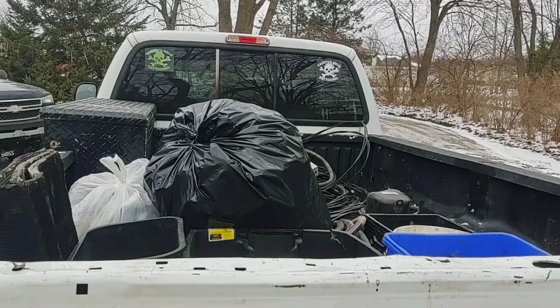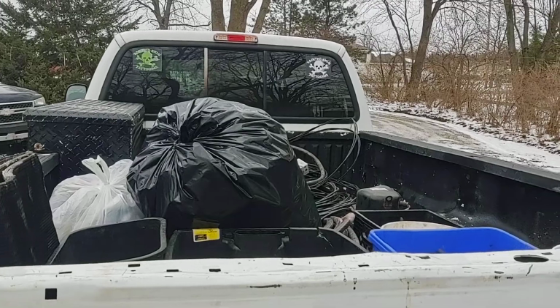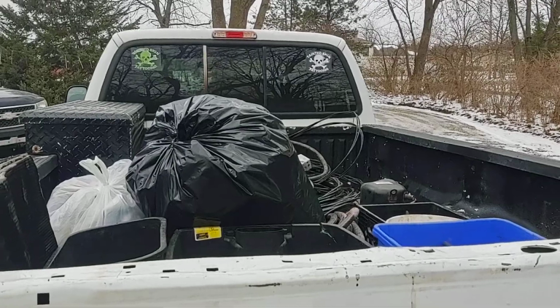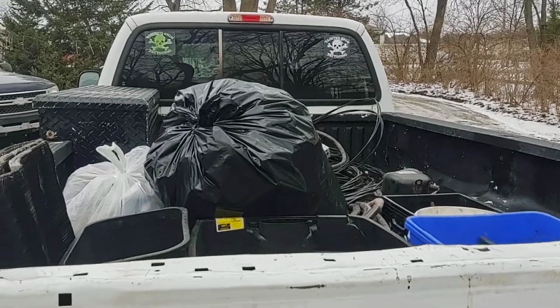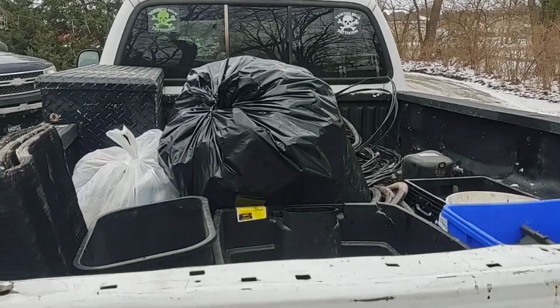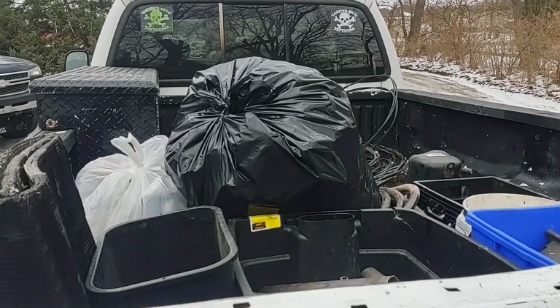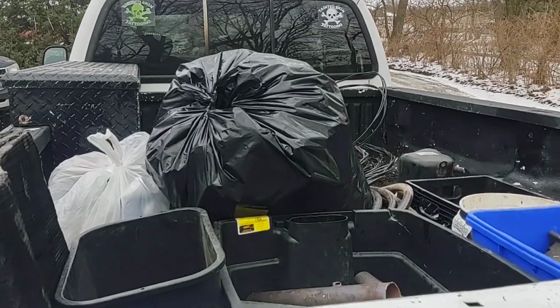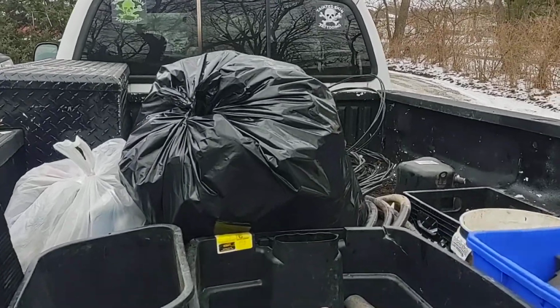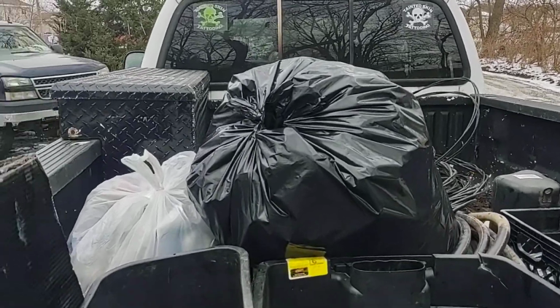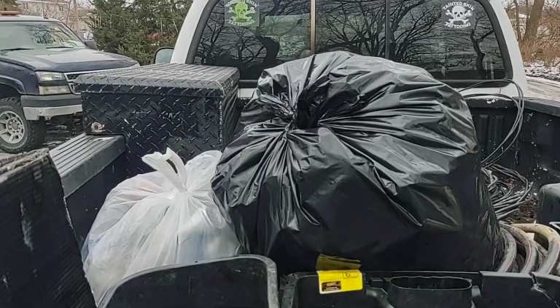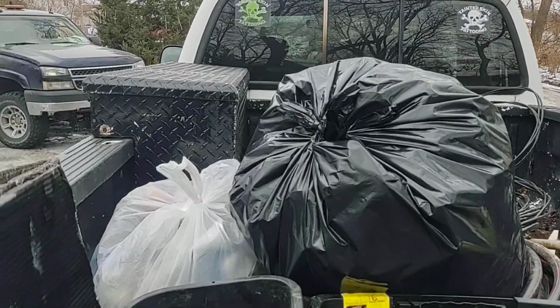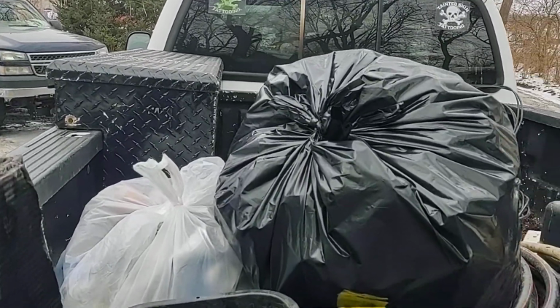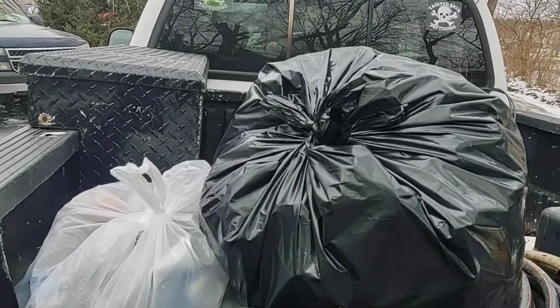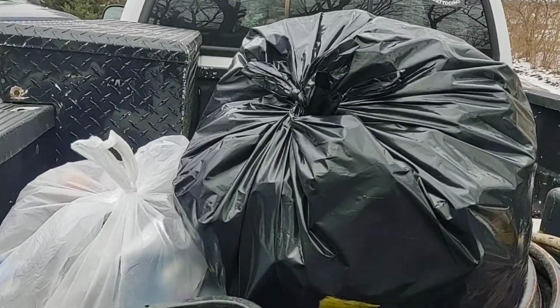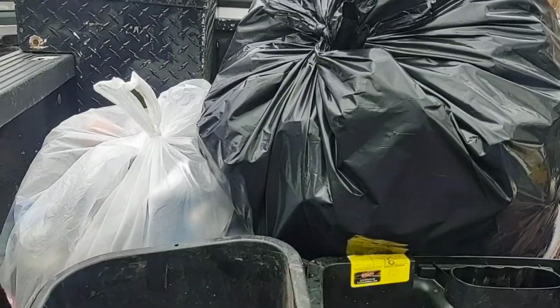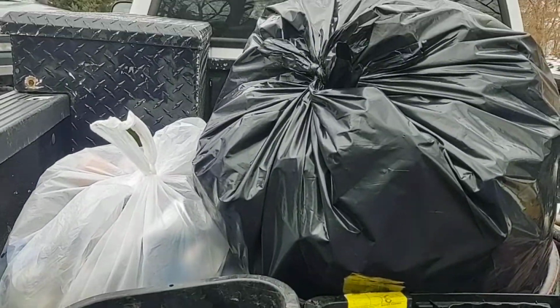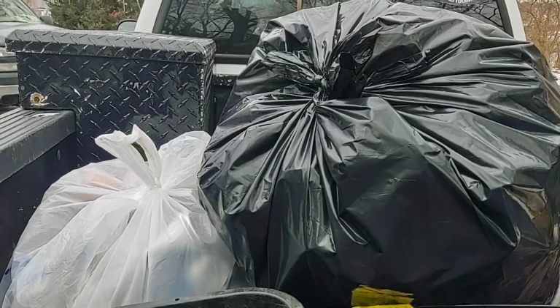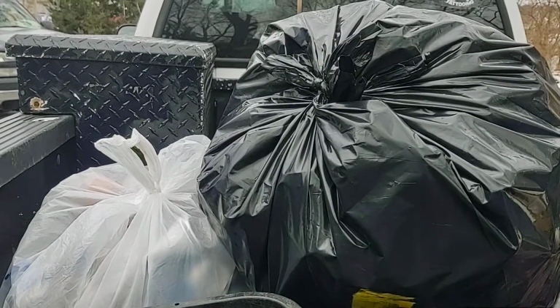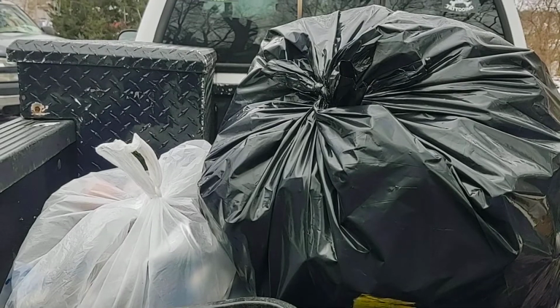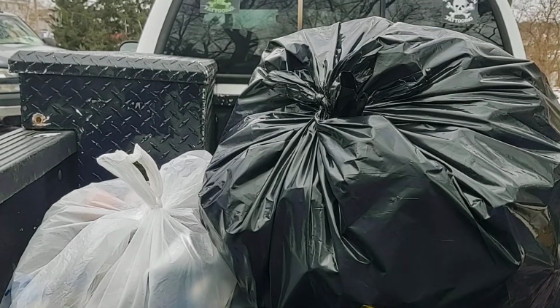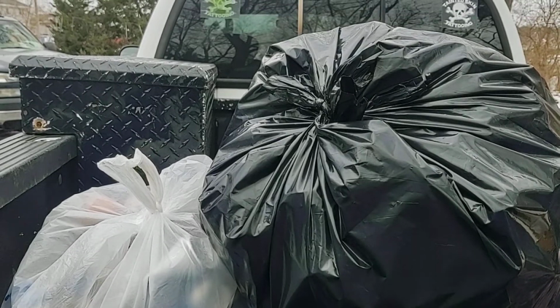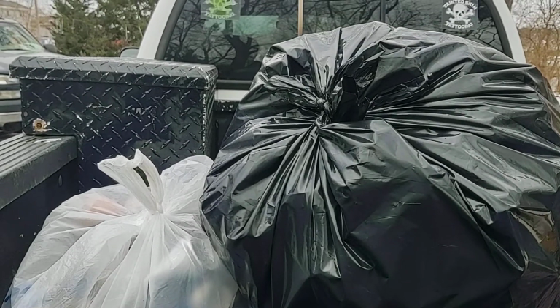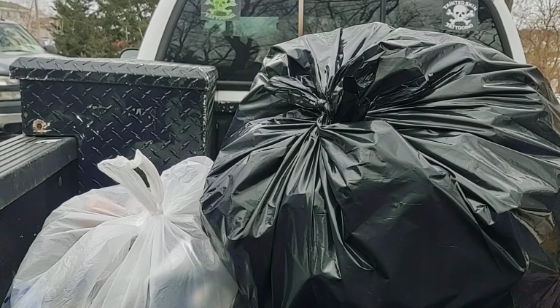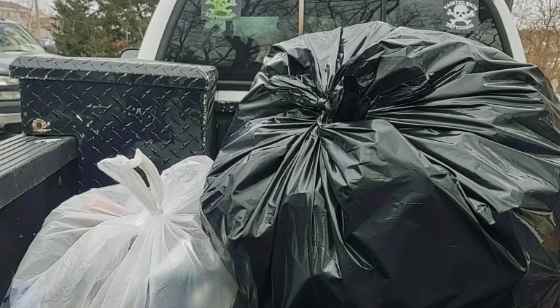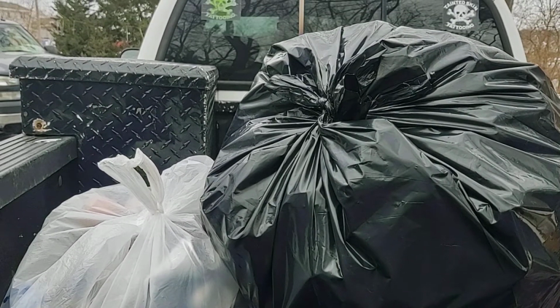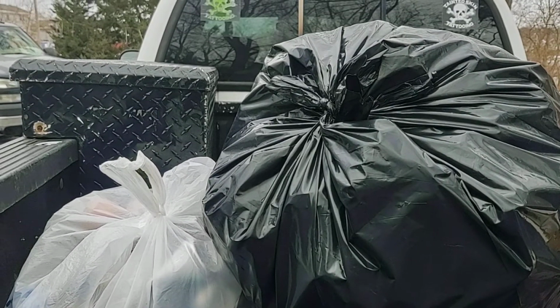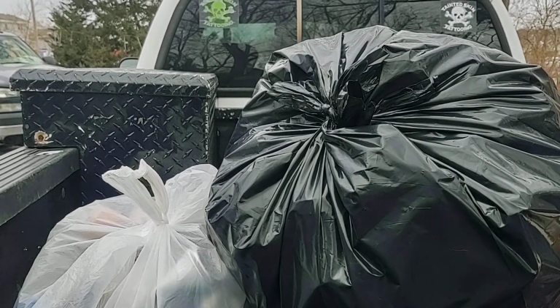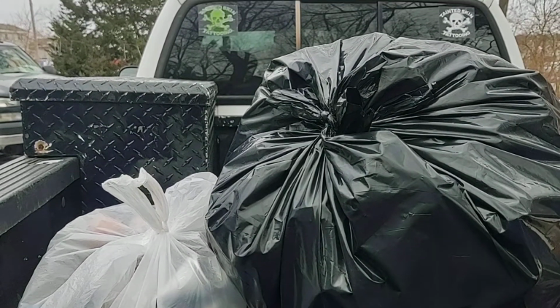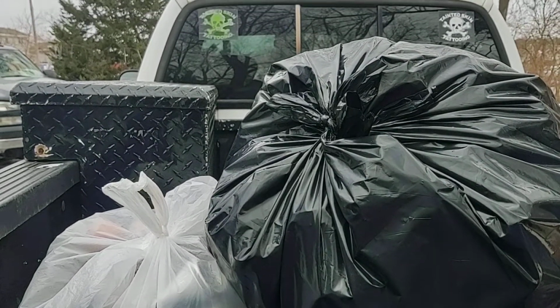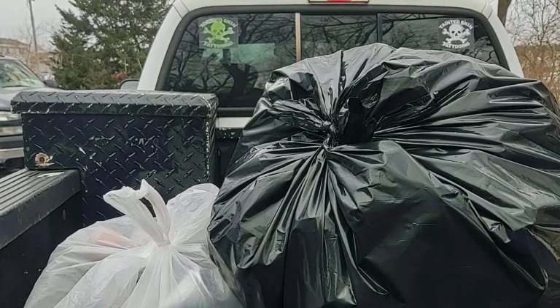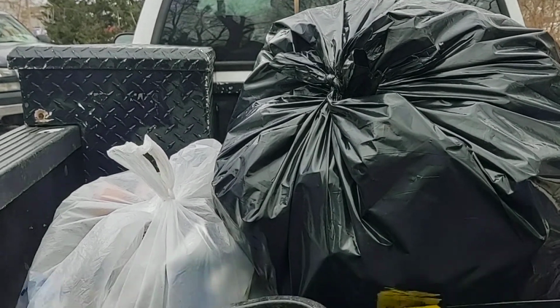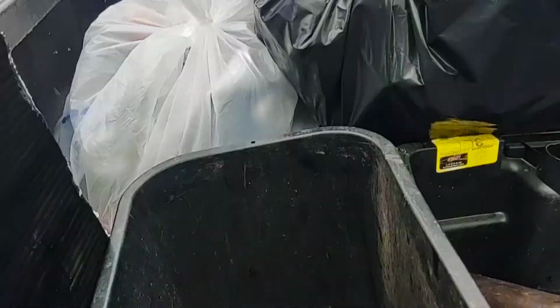What's going on everybody? Quick little video here. I got two bags of aluminum cans and I'll be heading to the scrap yard here in a couple minutes.